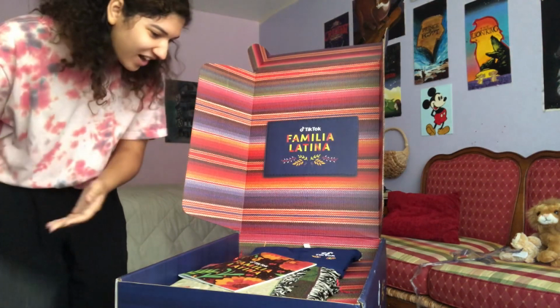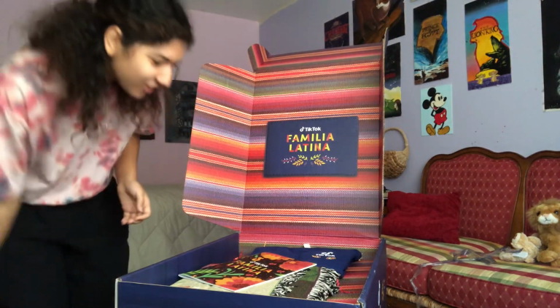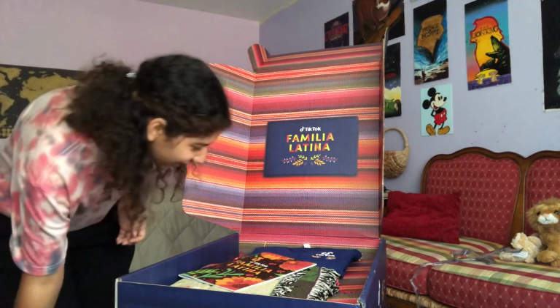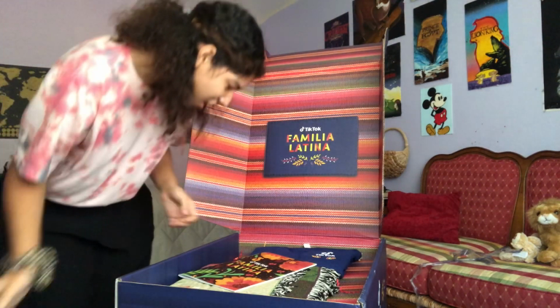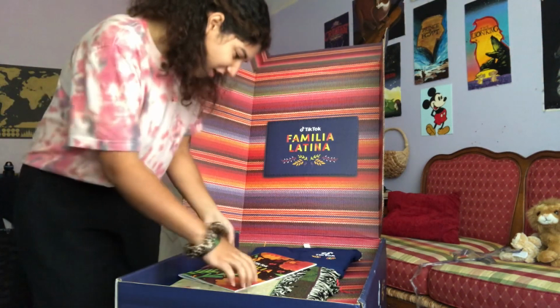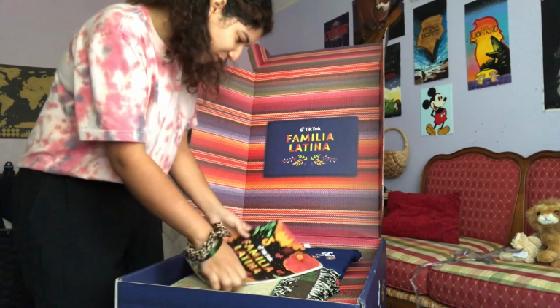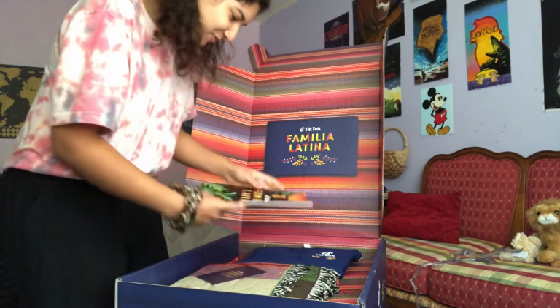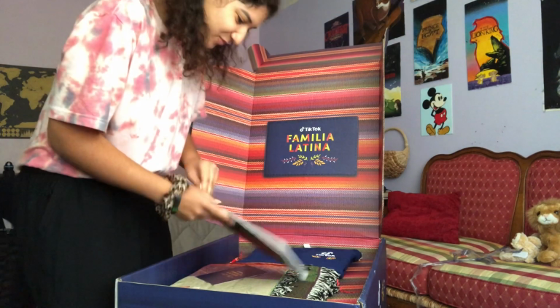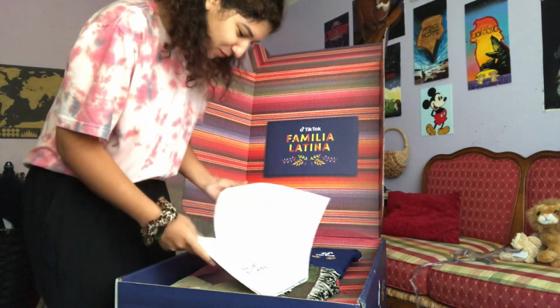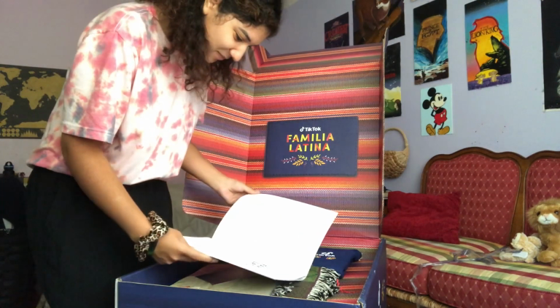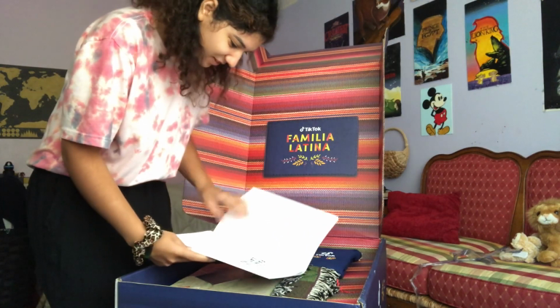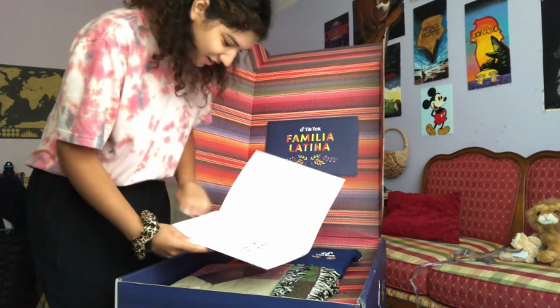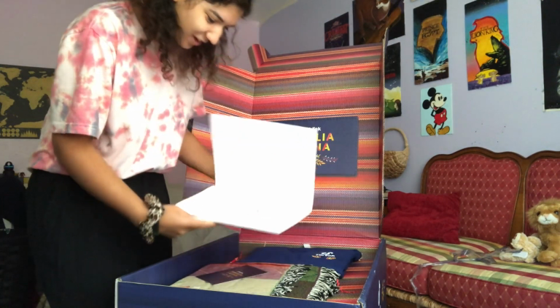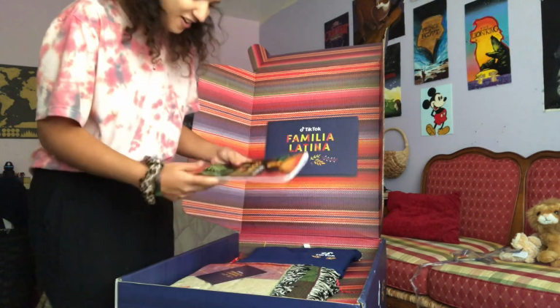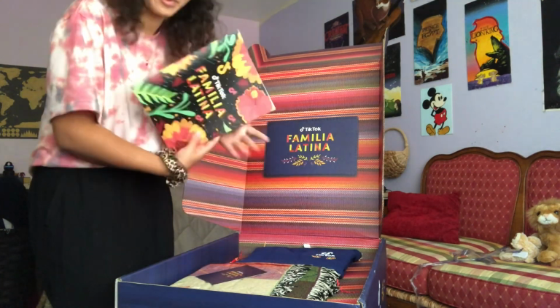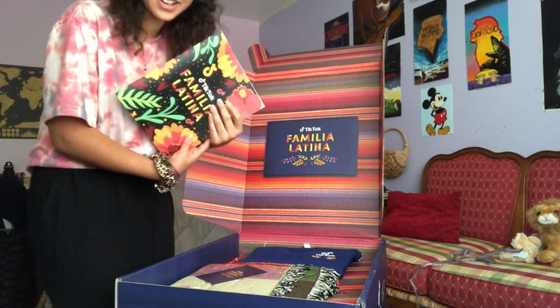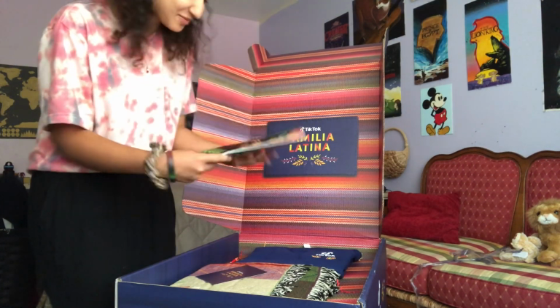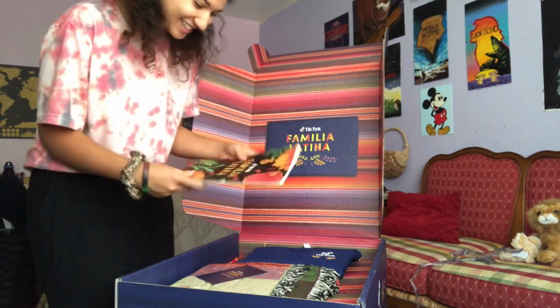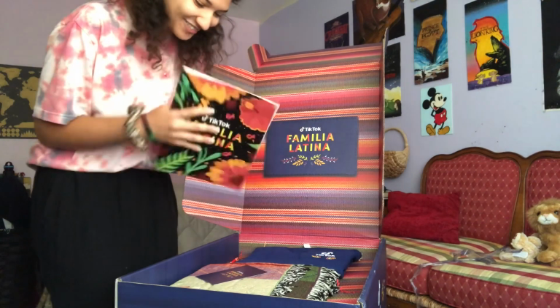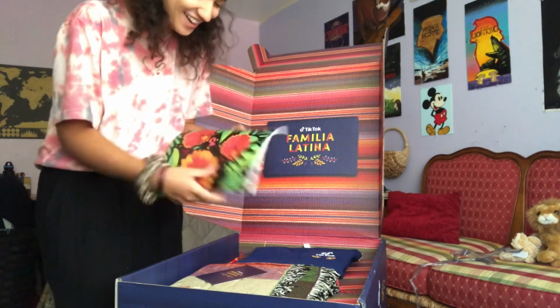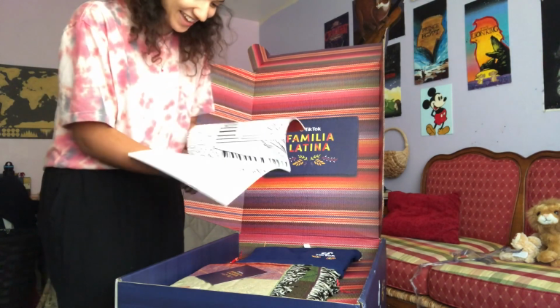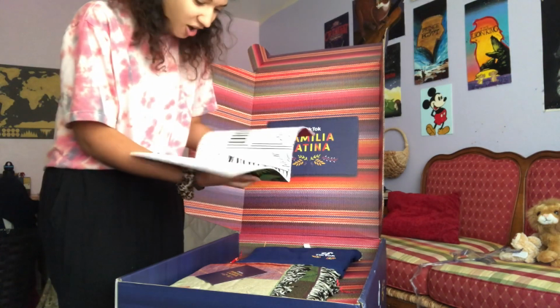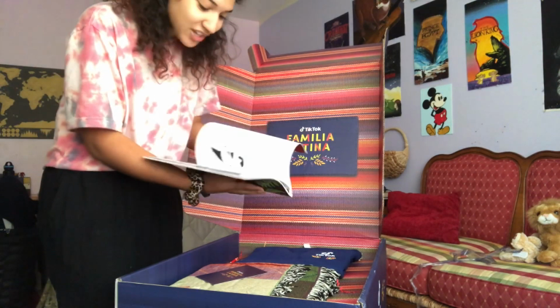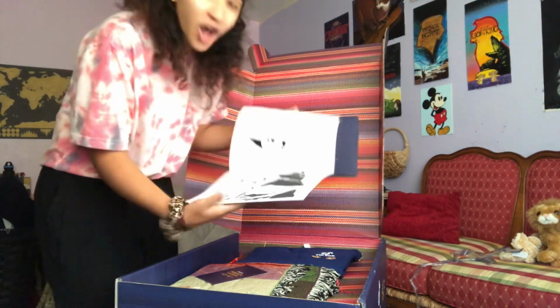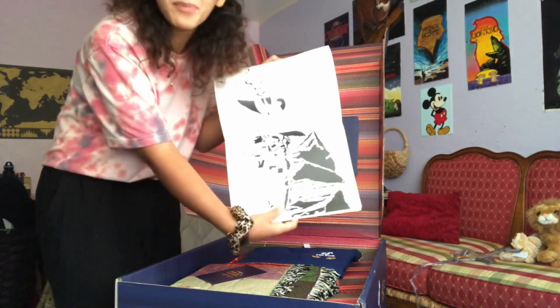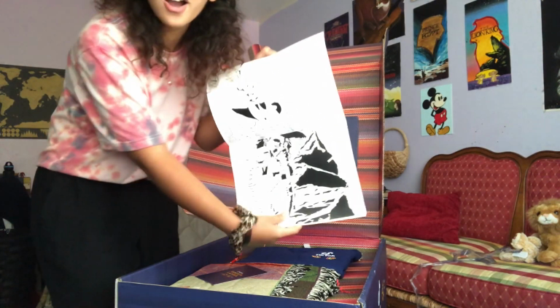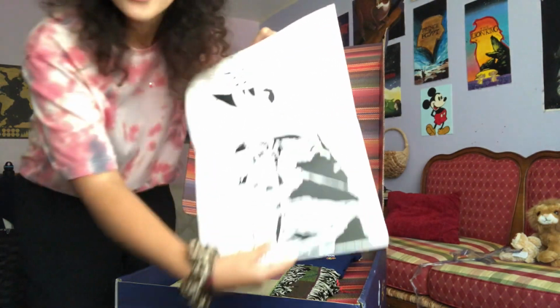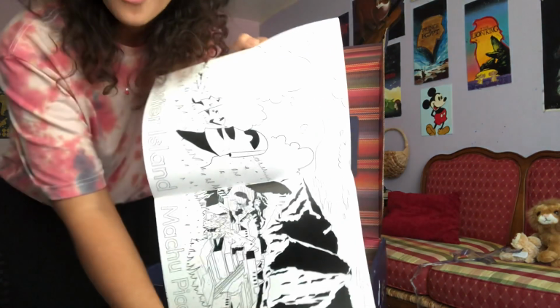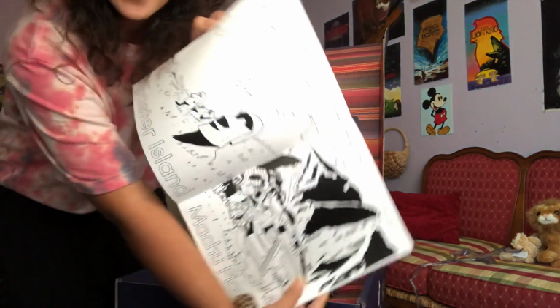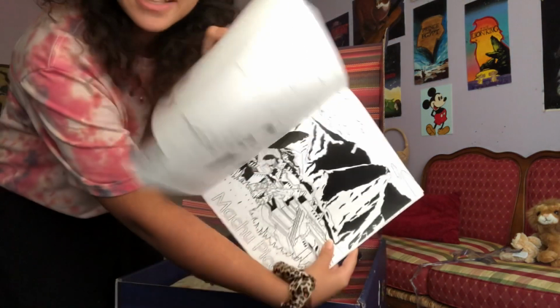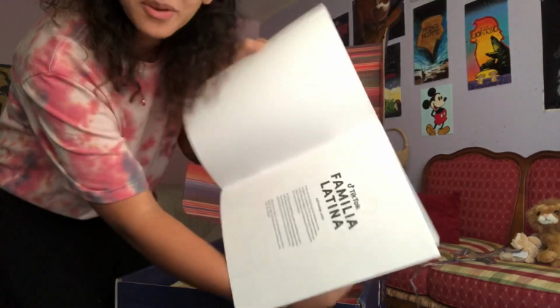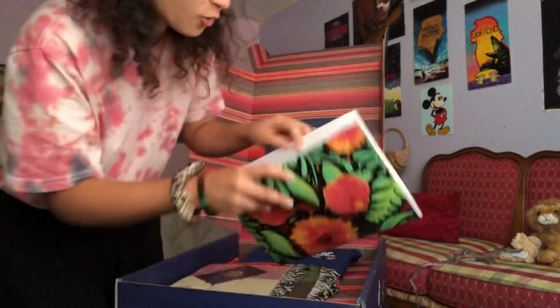We have a booklet — it has a bunch of TikTok stuff on it. I think it's a coloring book. It's a coloring book! I'm gonna cry.